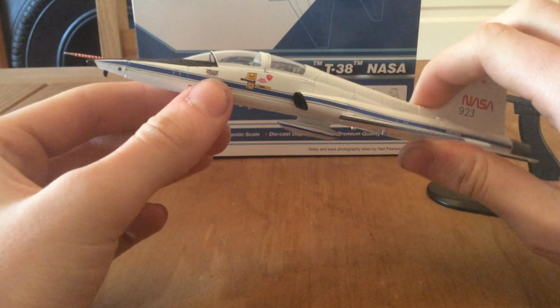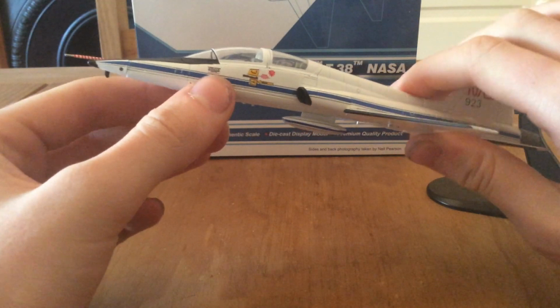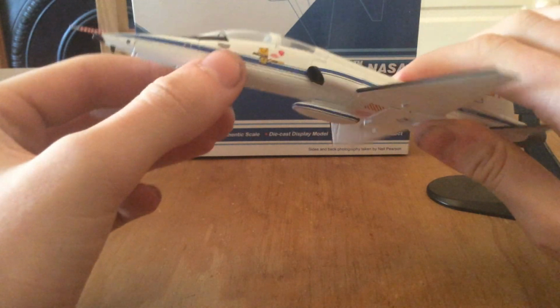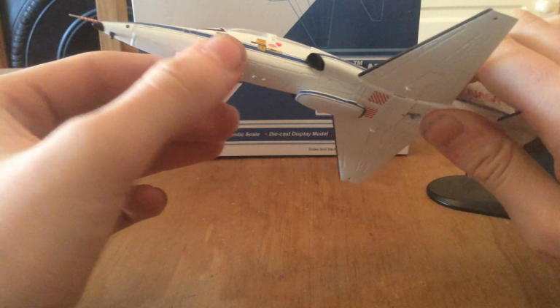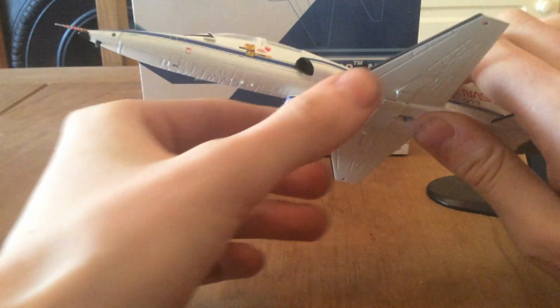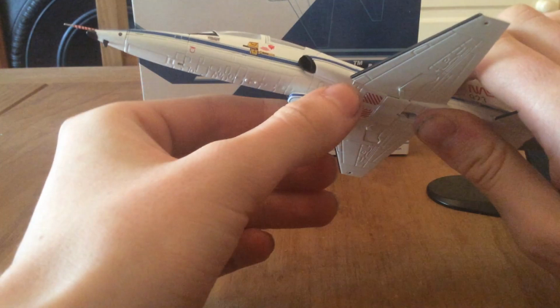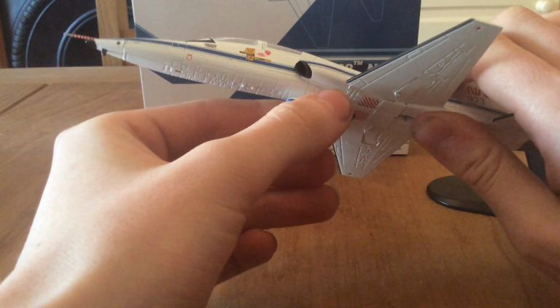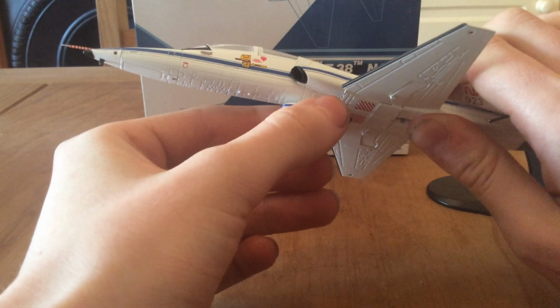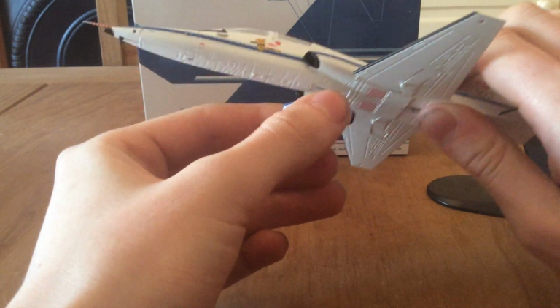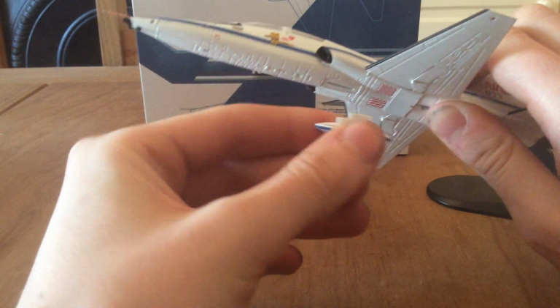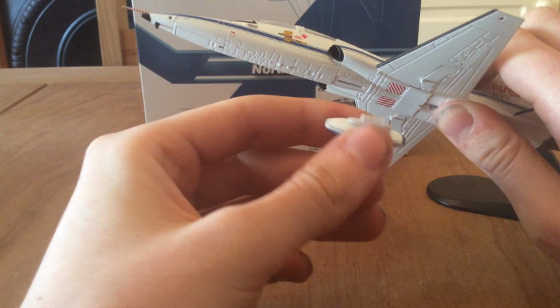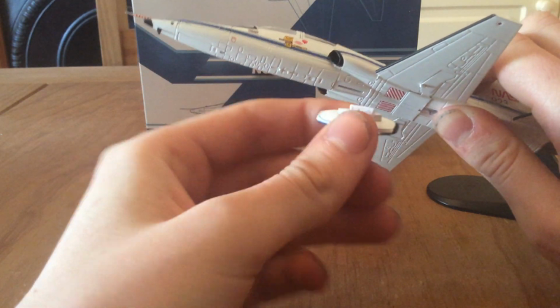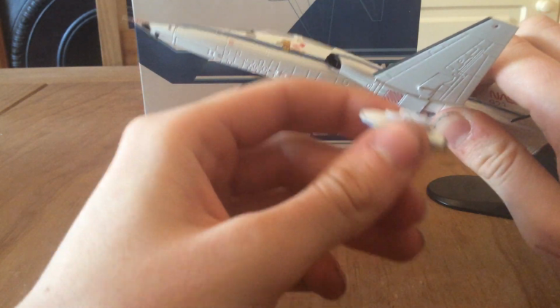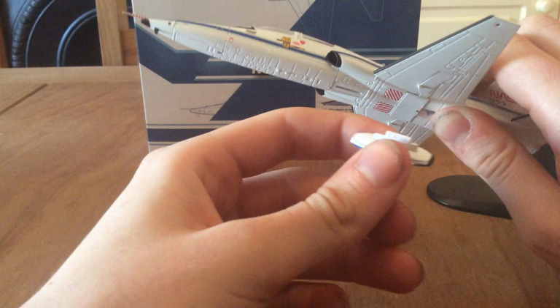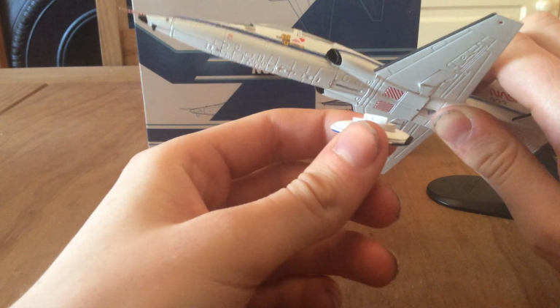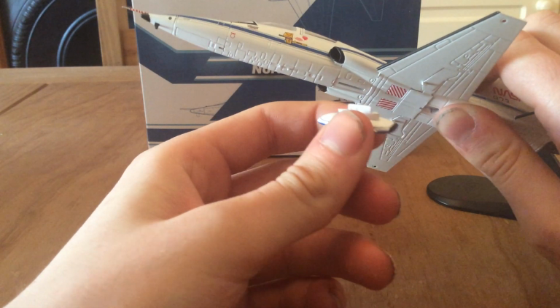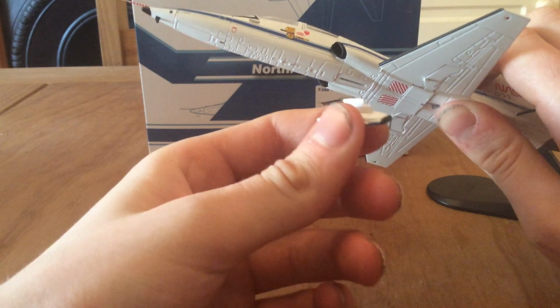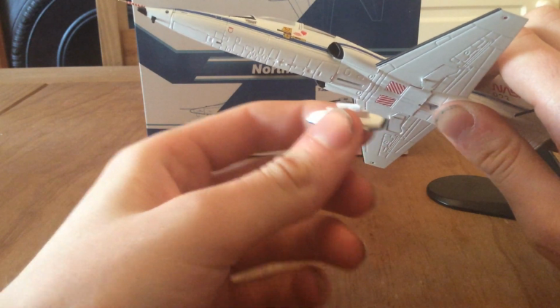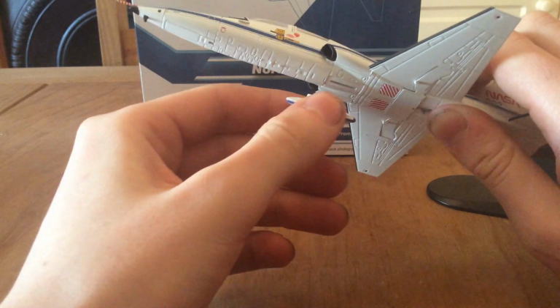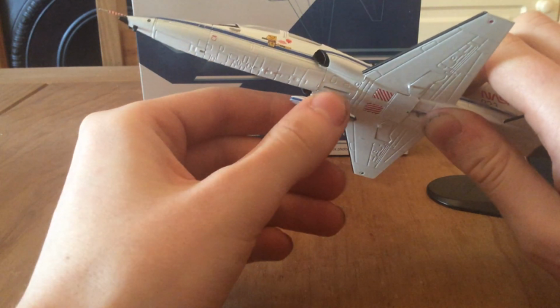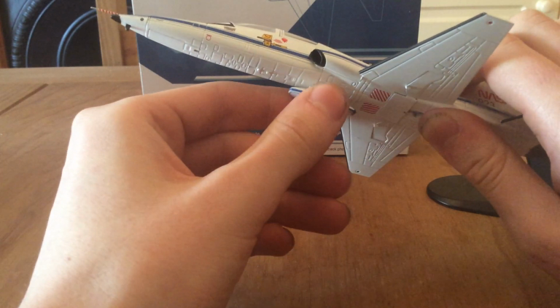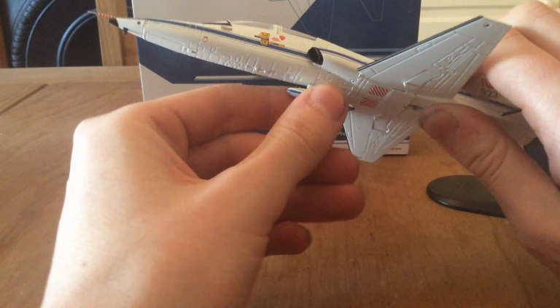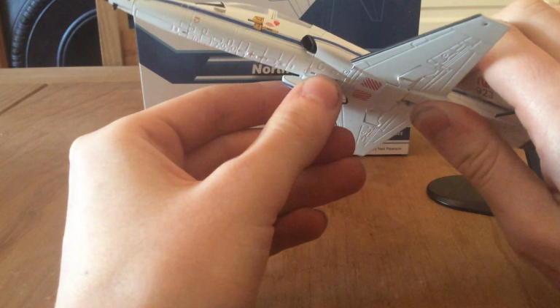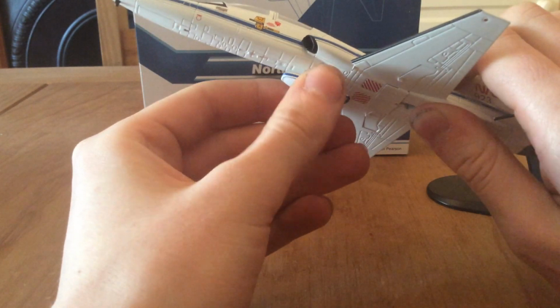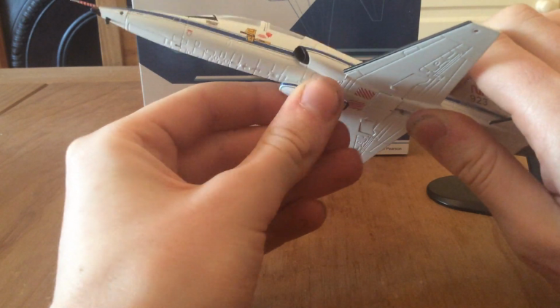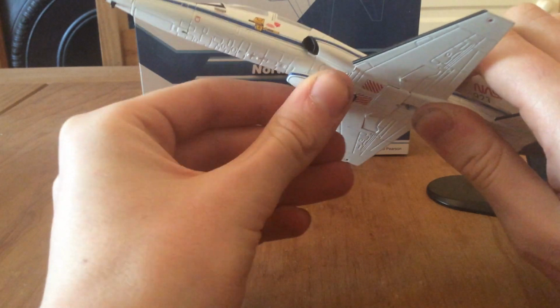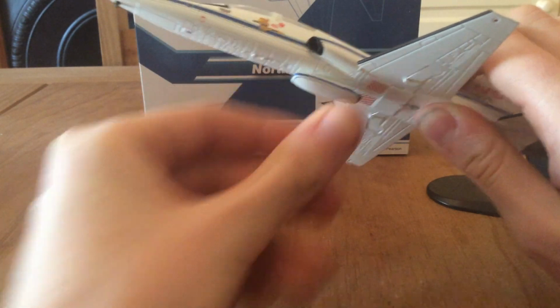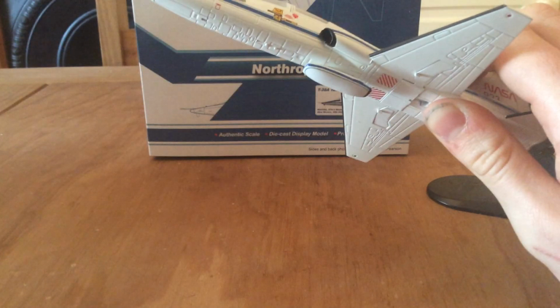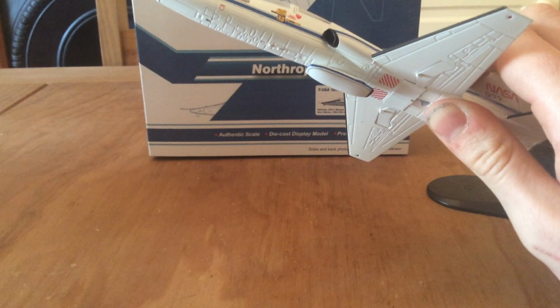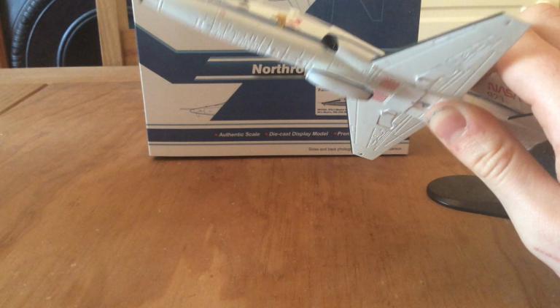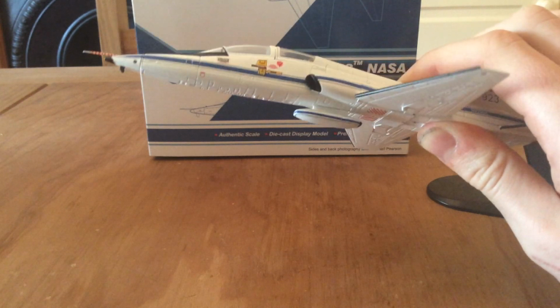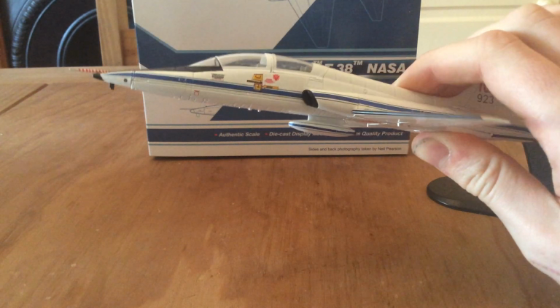It does come with a pod. I'm not entirely sure what this pod is for, but do correct me in the comments if you do know.